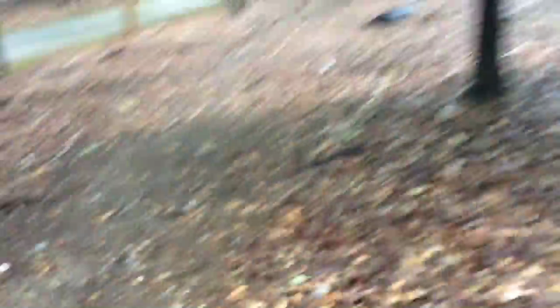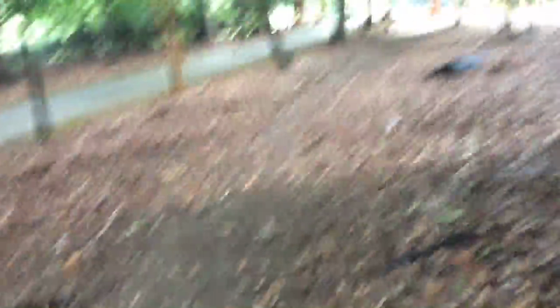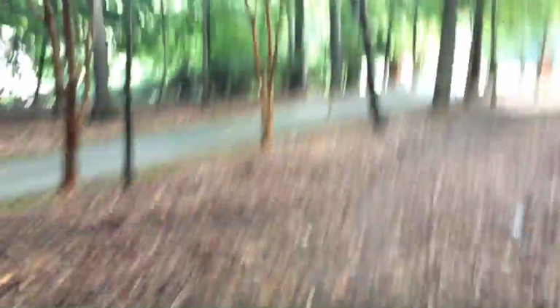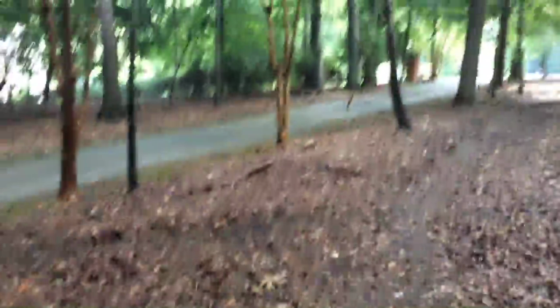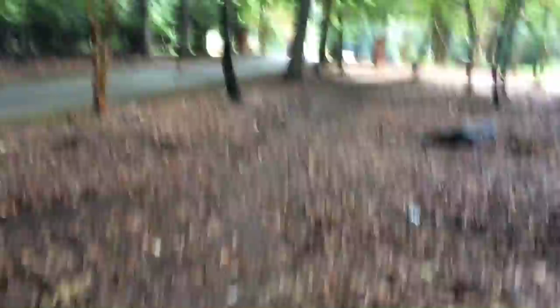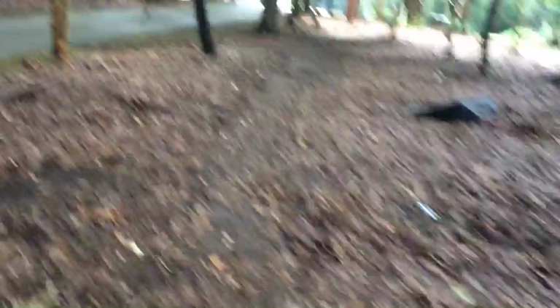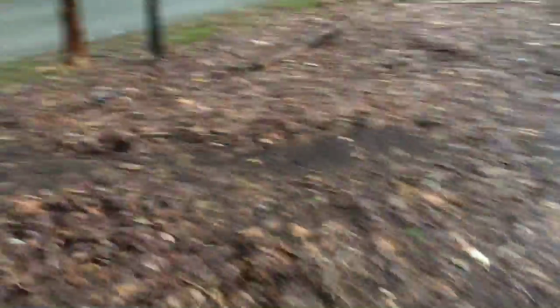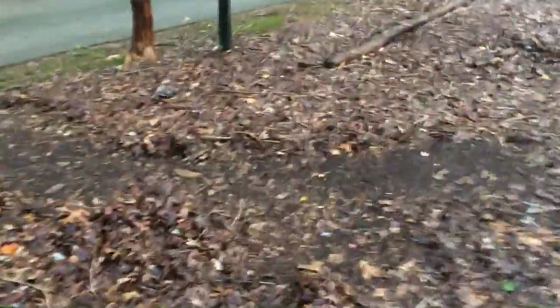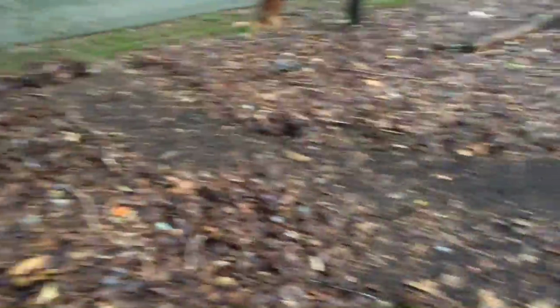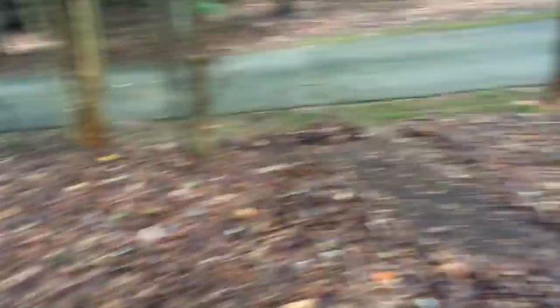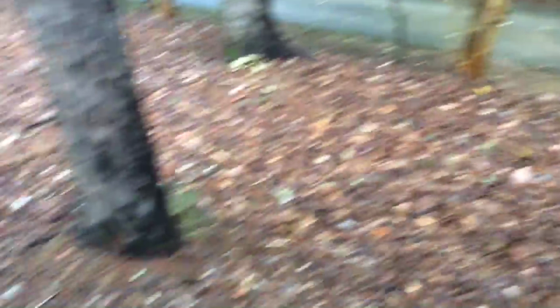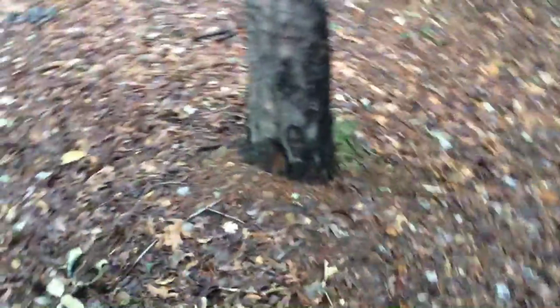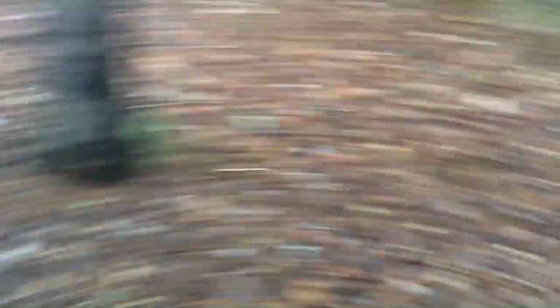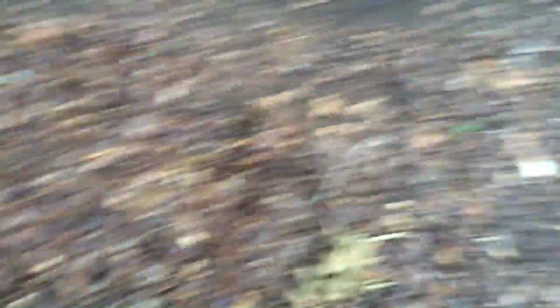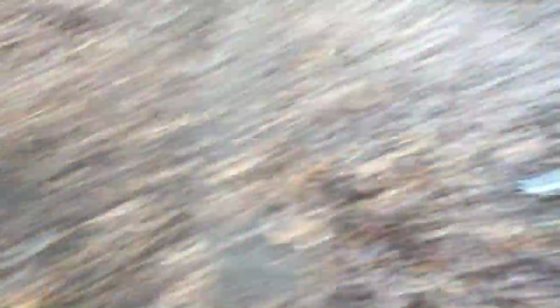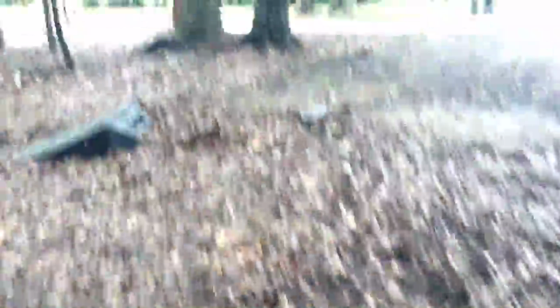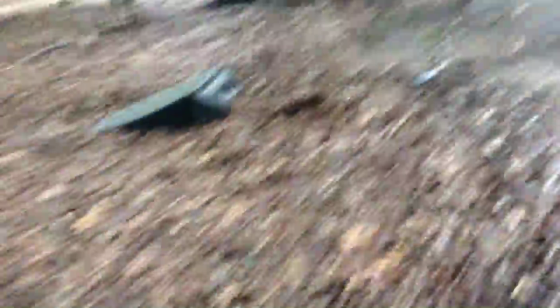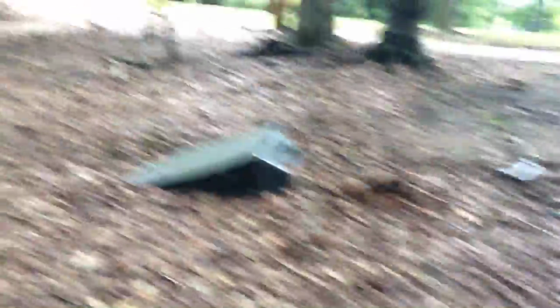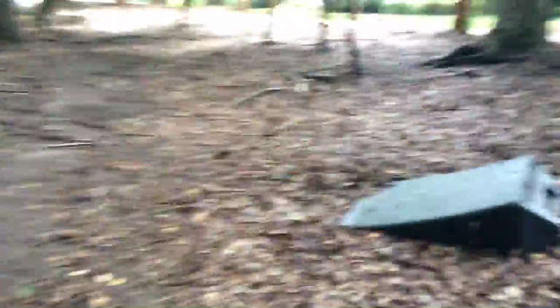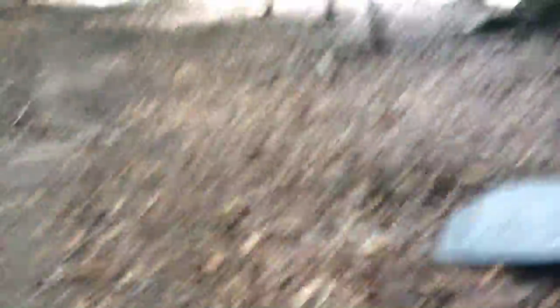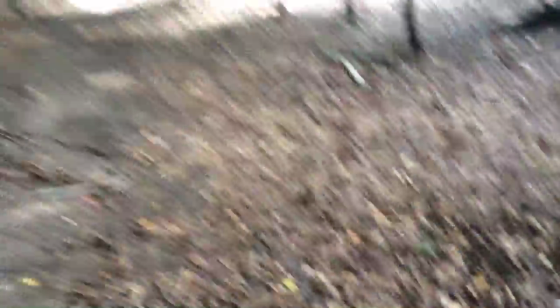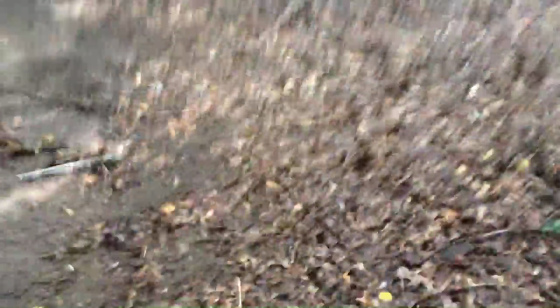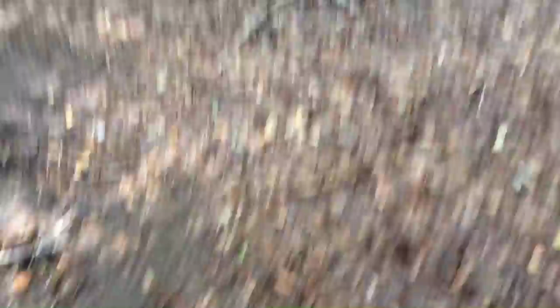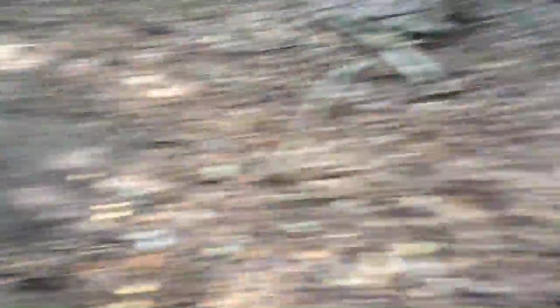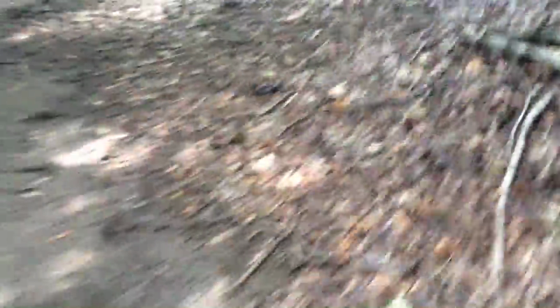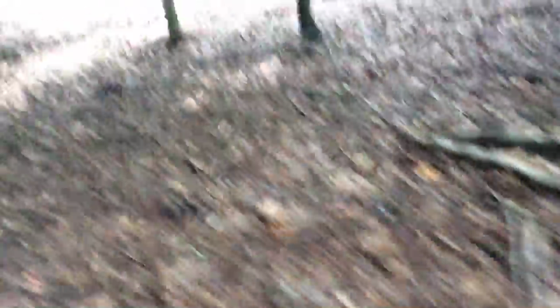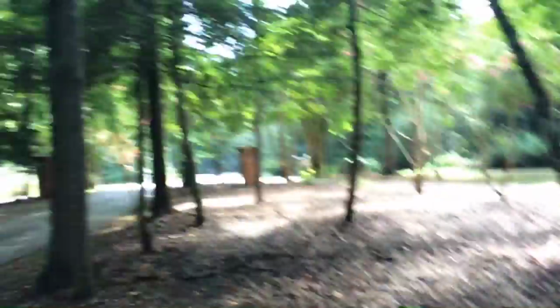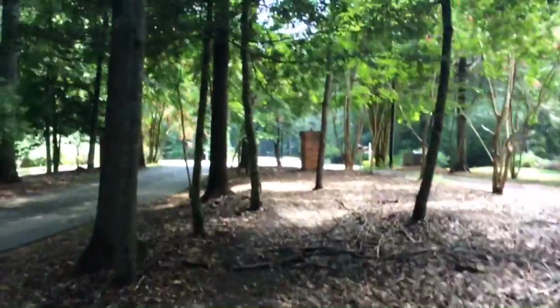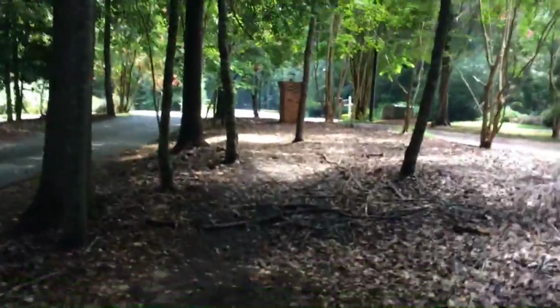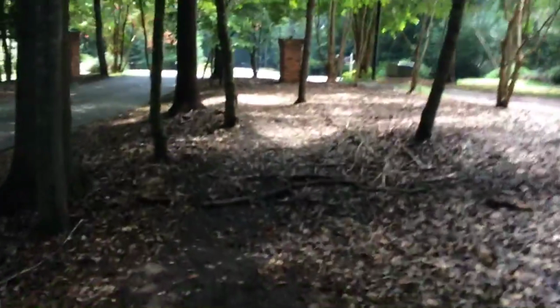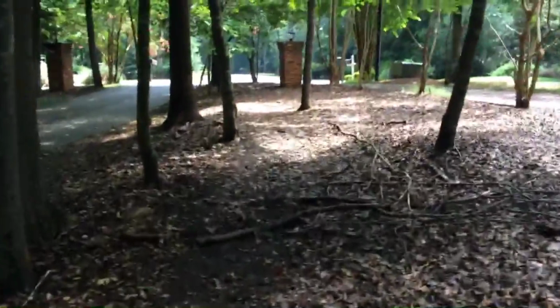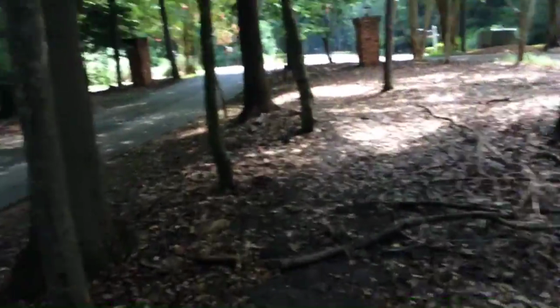And it rained so hard one night, and it made that — probably like an inch of water in my photo sack over there. If I can zoom right to that one.